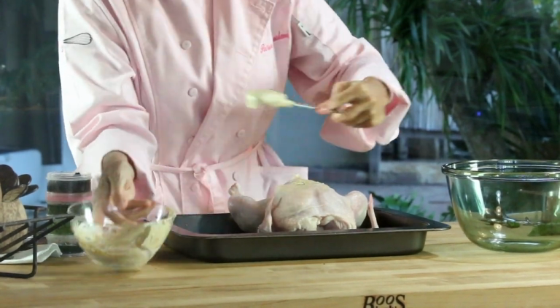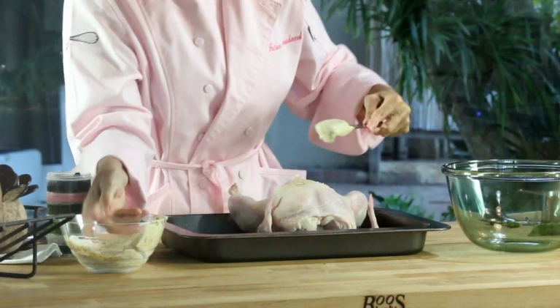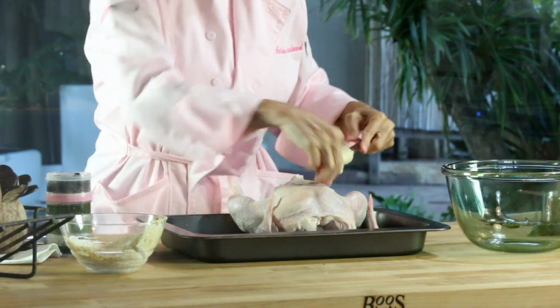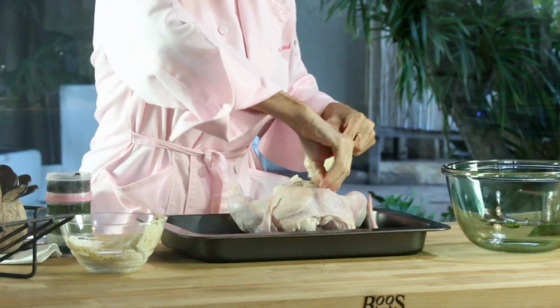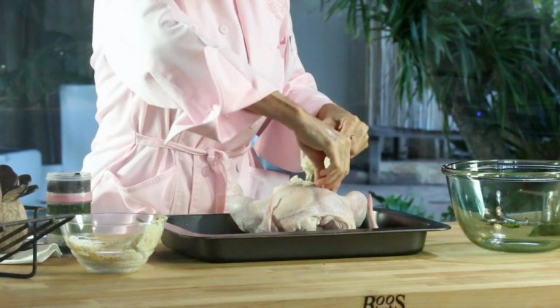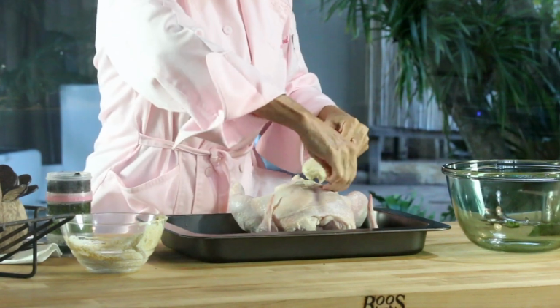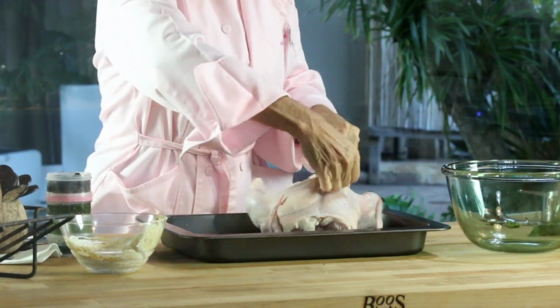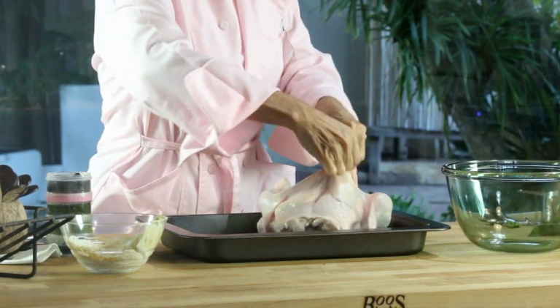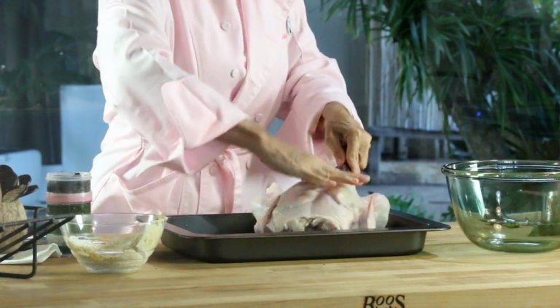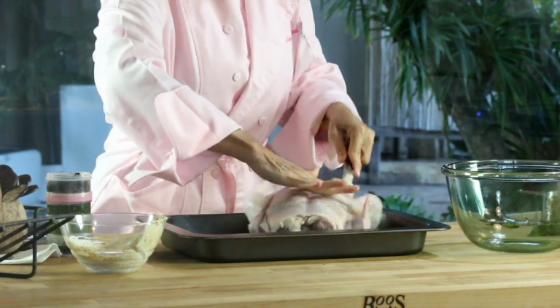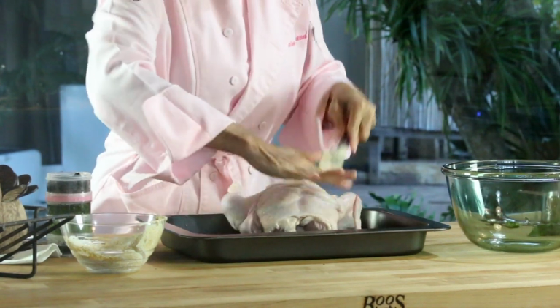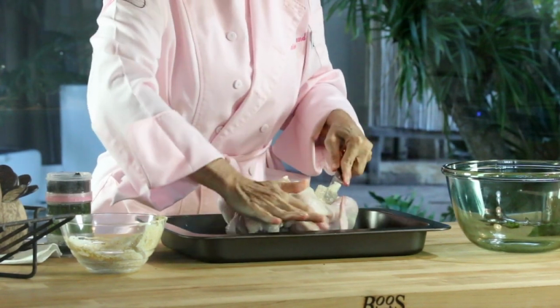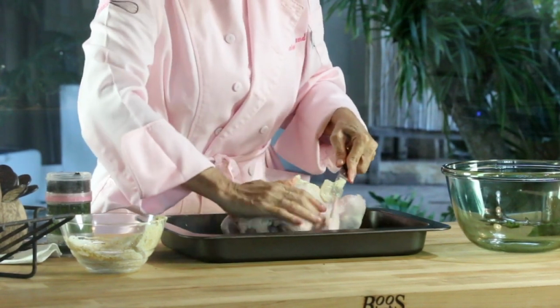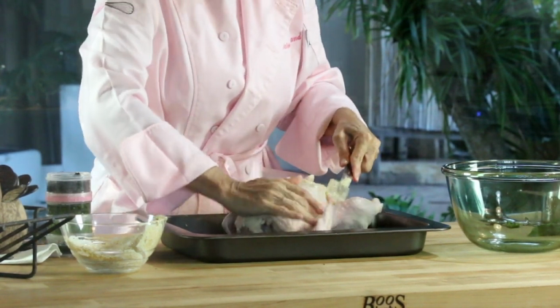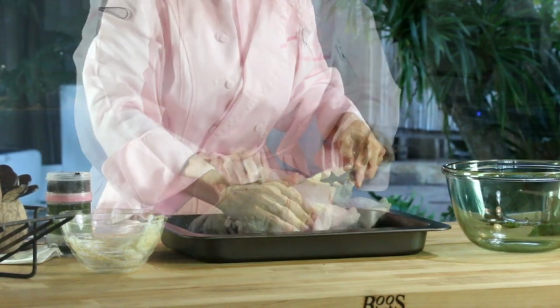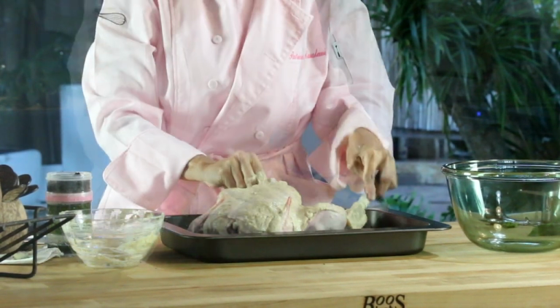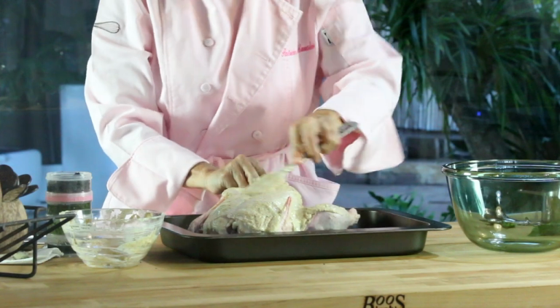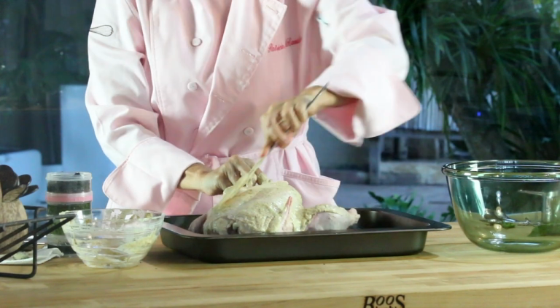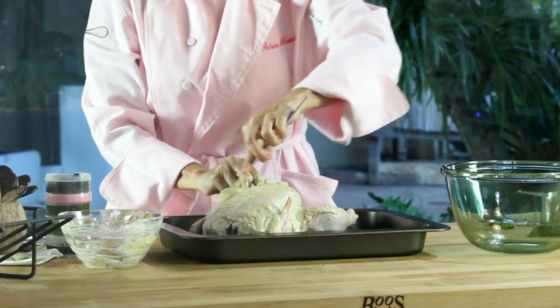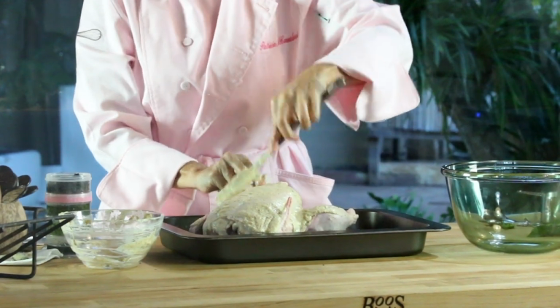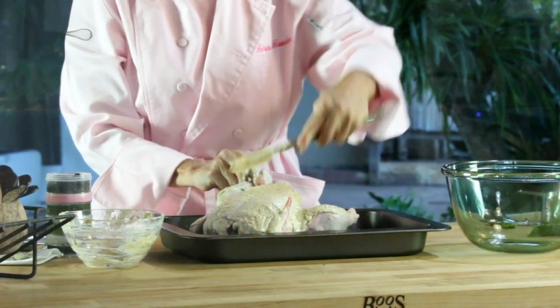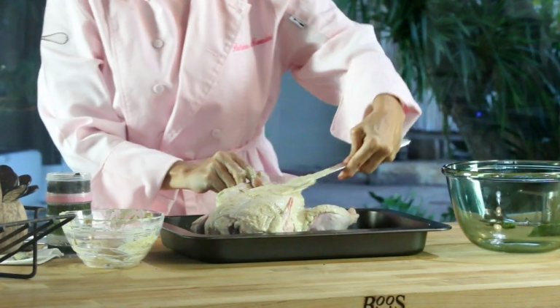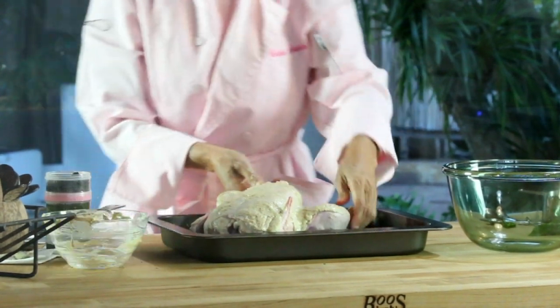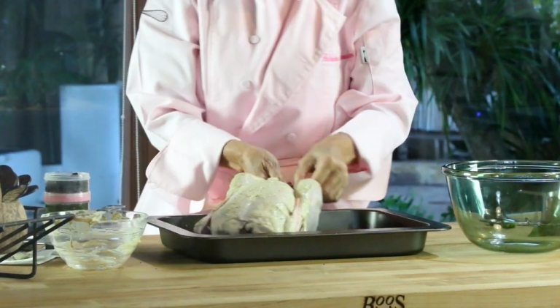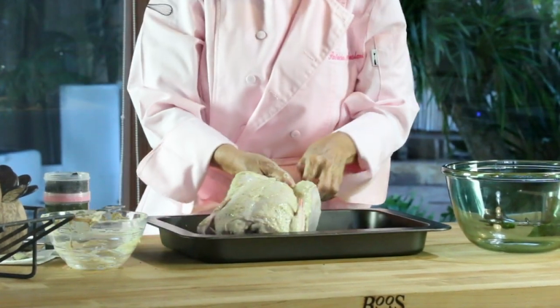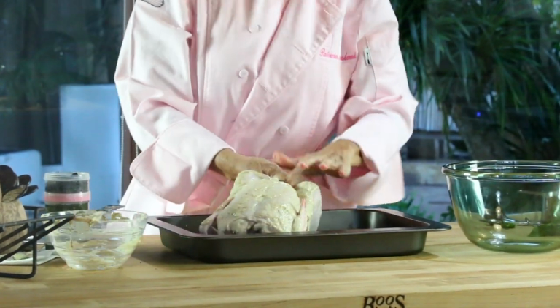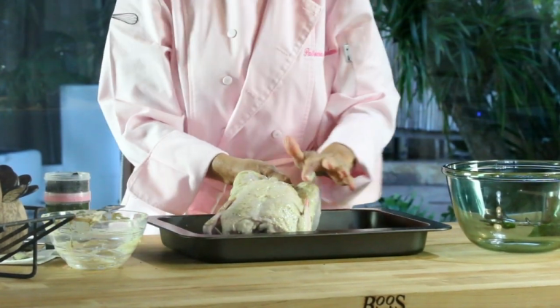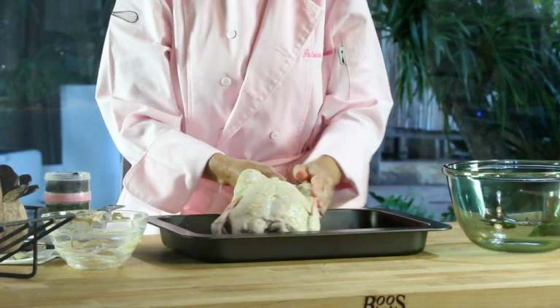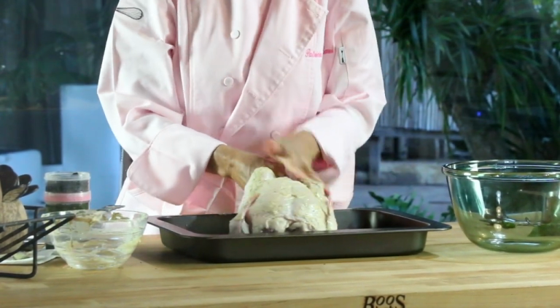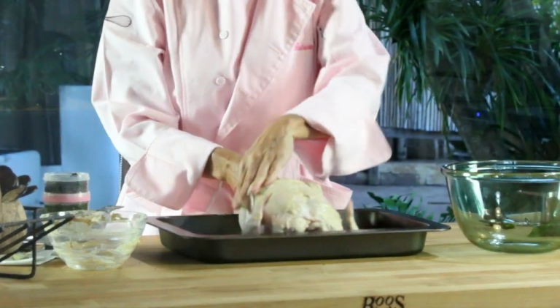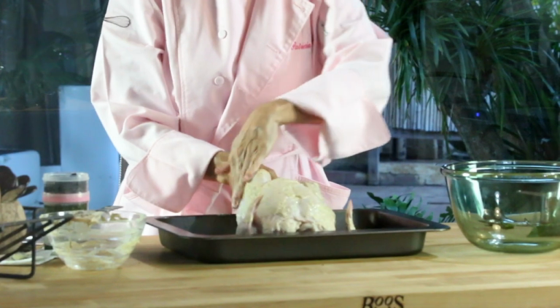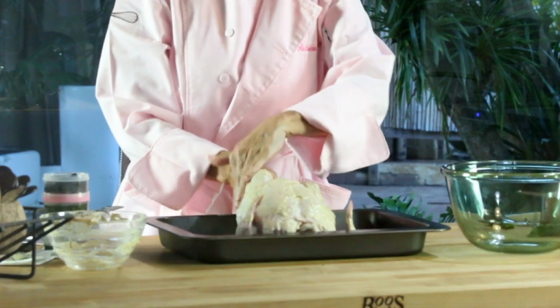Then just spread everything else that you have of that yogurt, mustard, and spice mixture into your chicken all over it and place it into the pot.